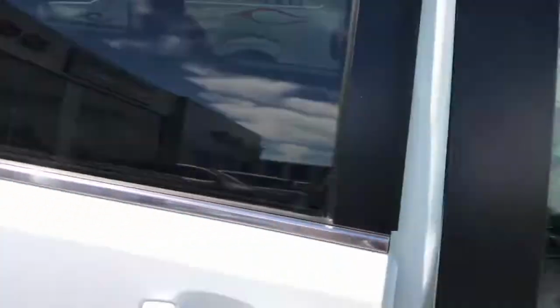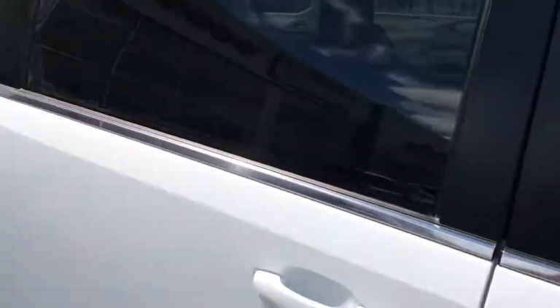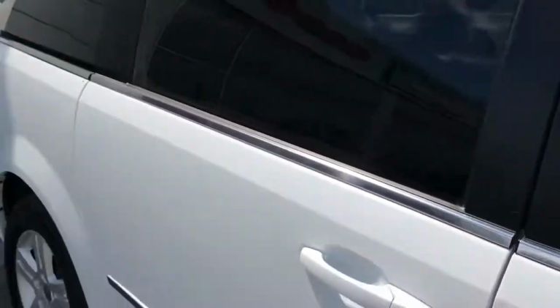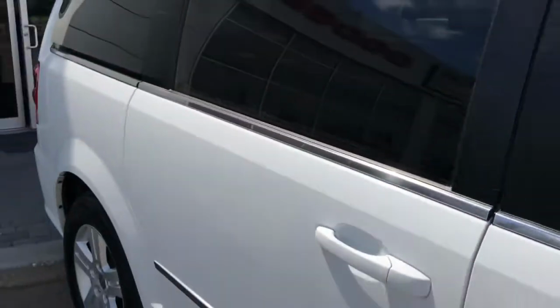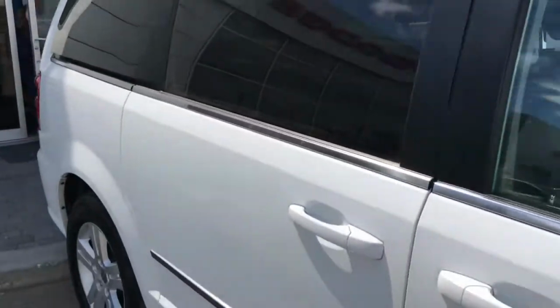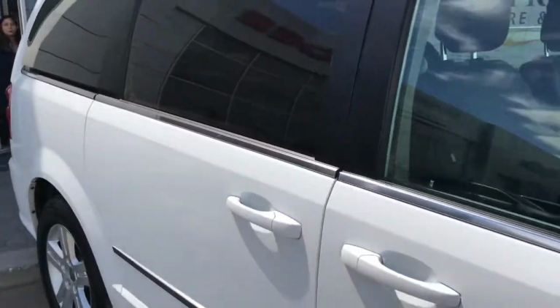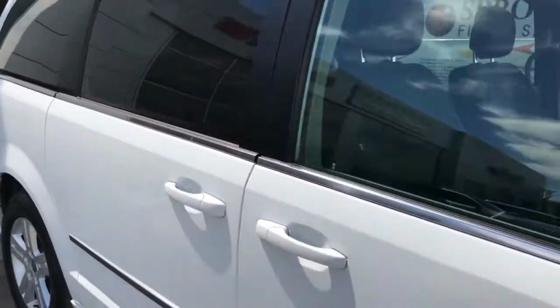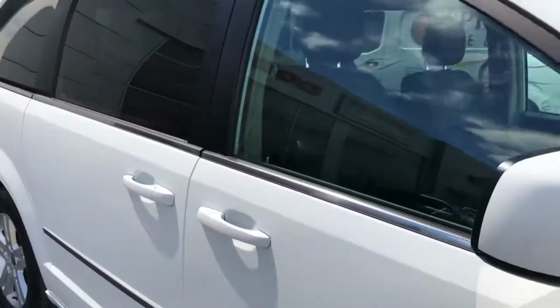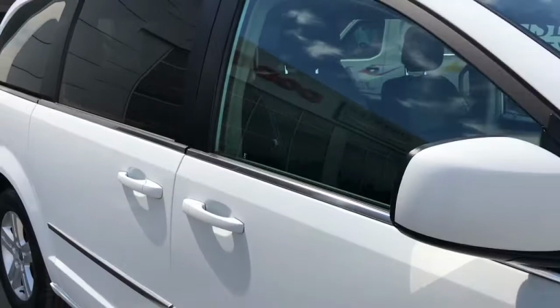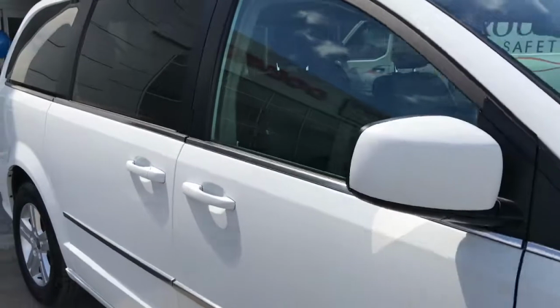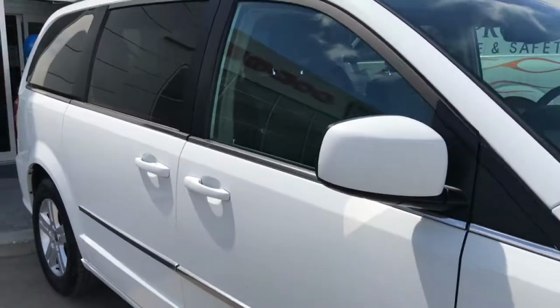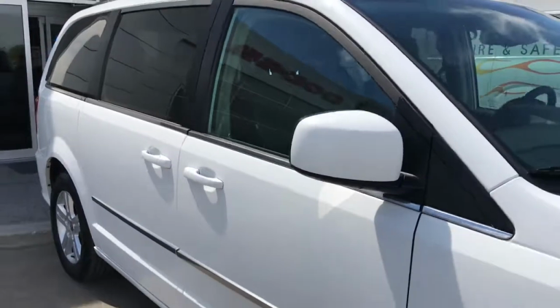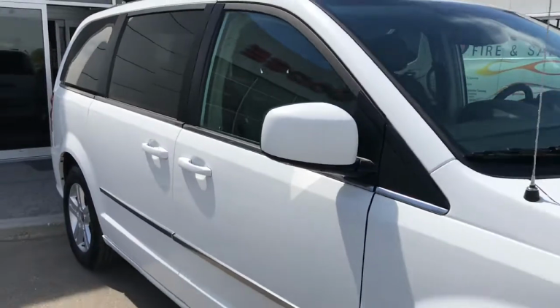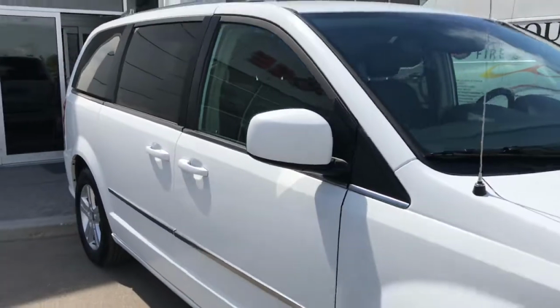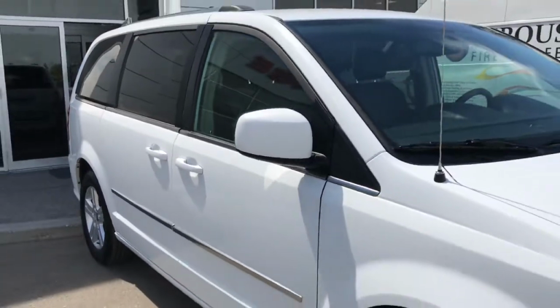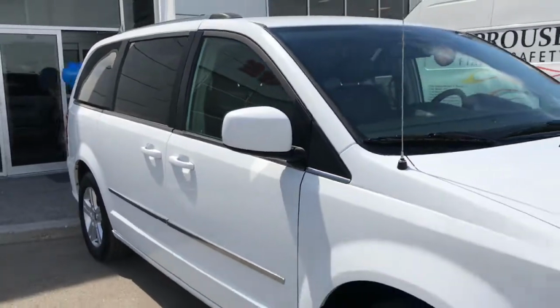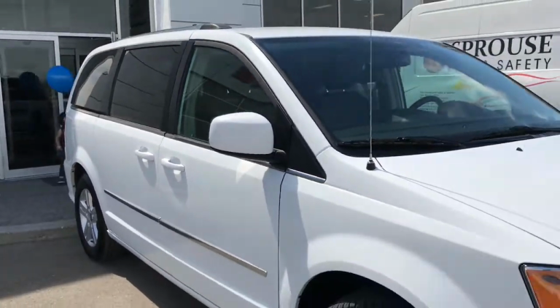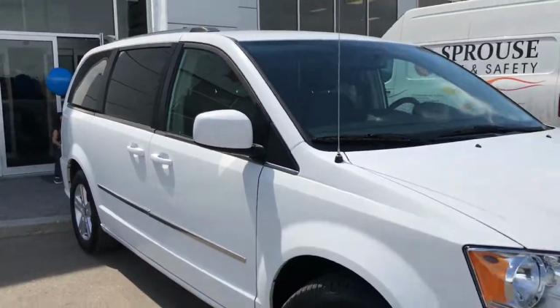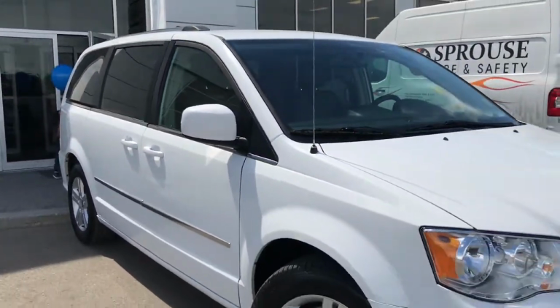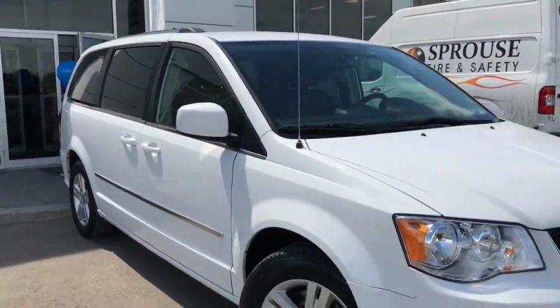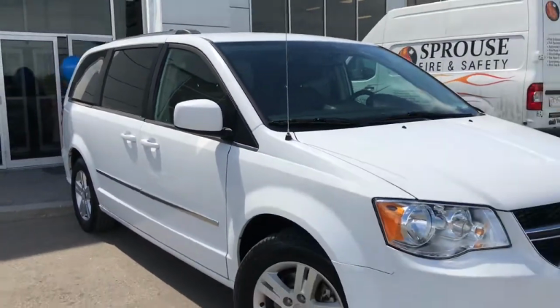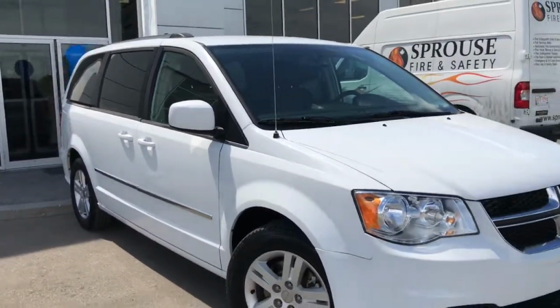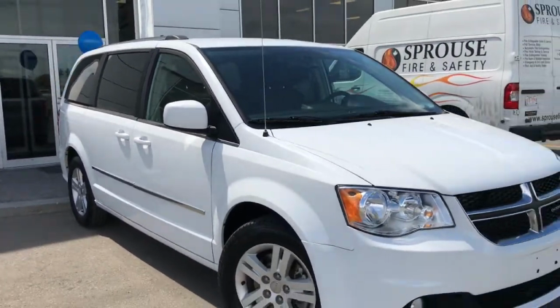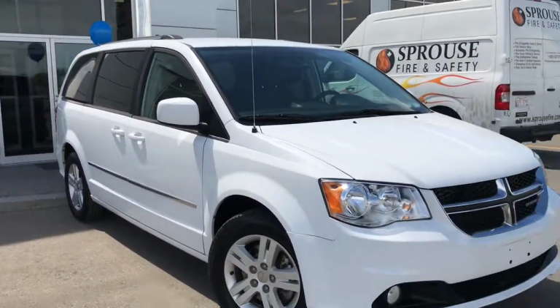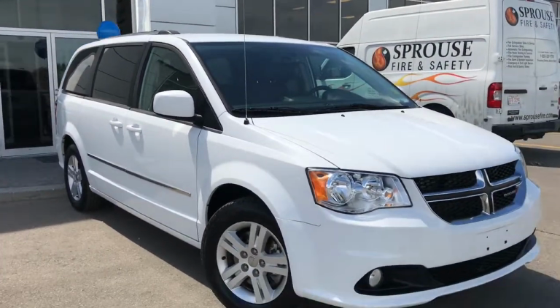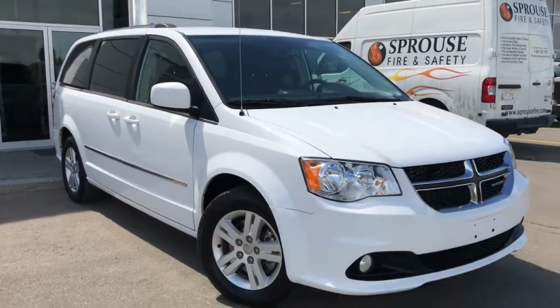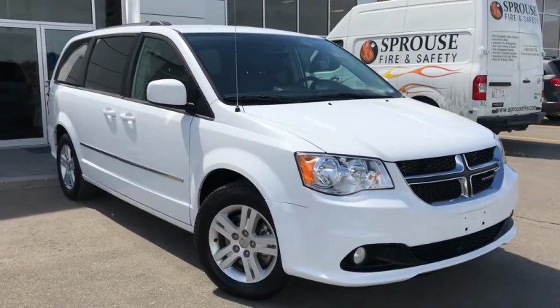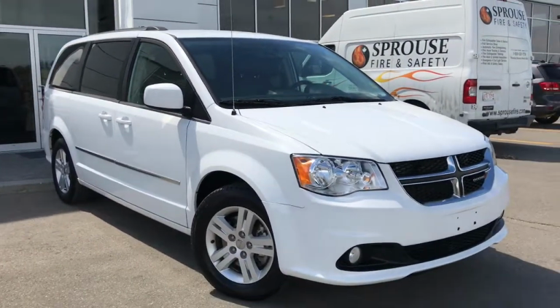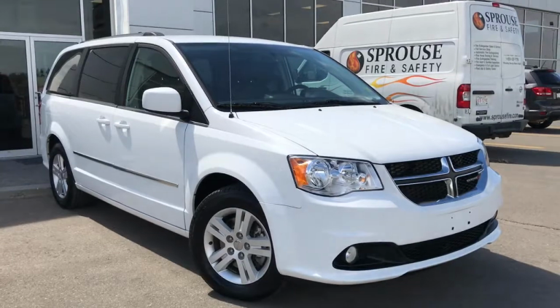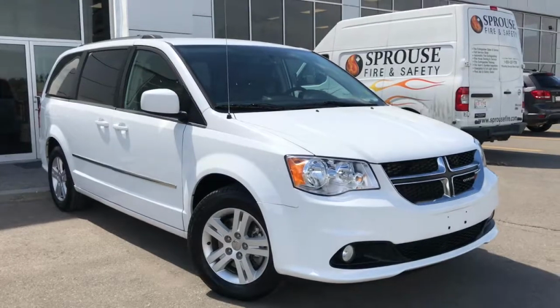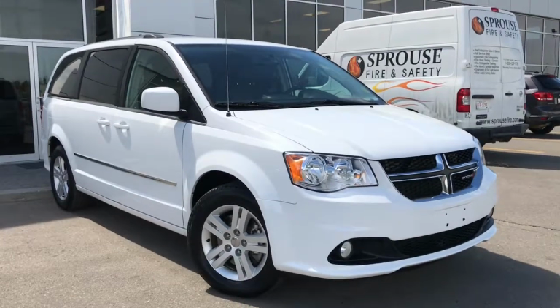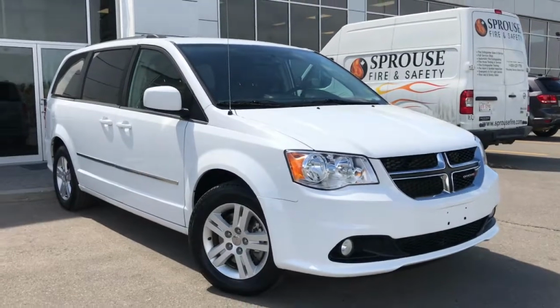If you'd like to take this gorgeous Grand Caravan for a test drive, we're located at 200 St. Matthews Avenue in Spruce Grove, Alberta. Hopefully we'll see you soon — take care!